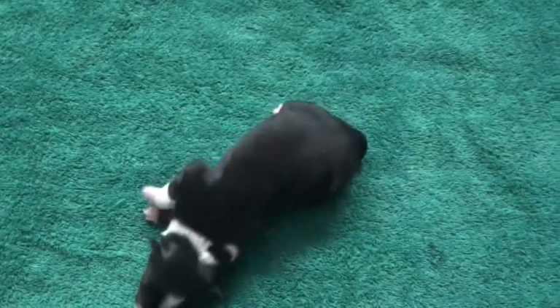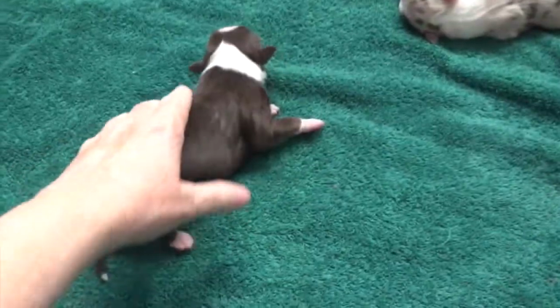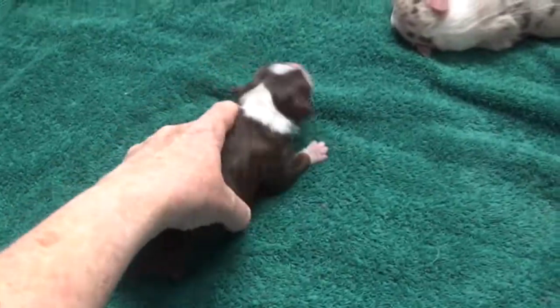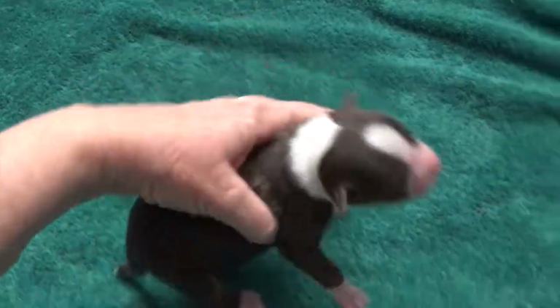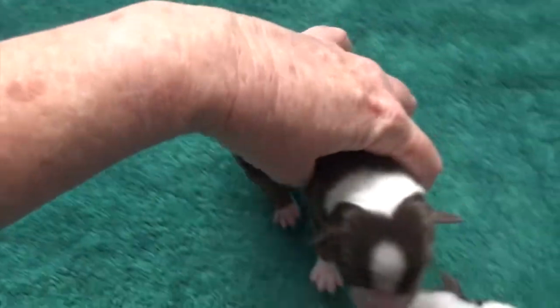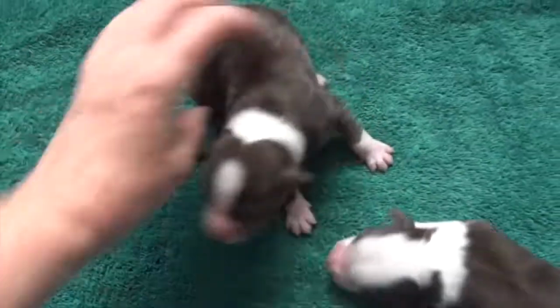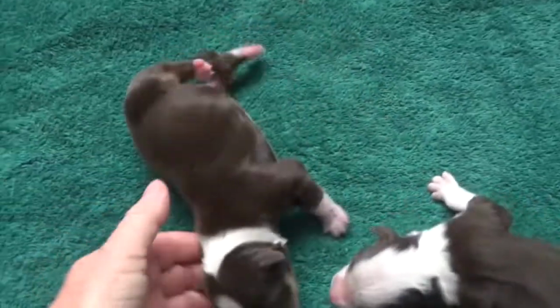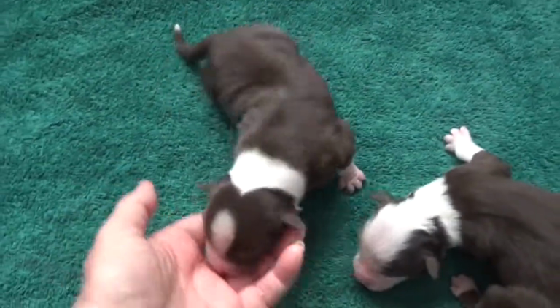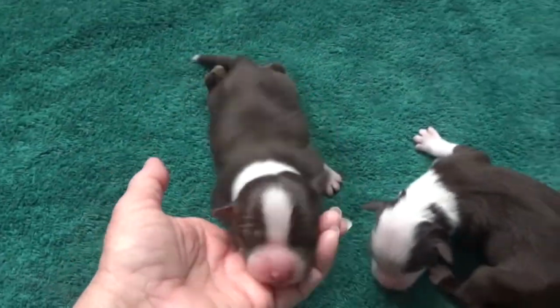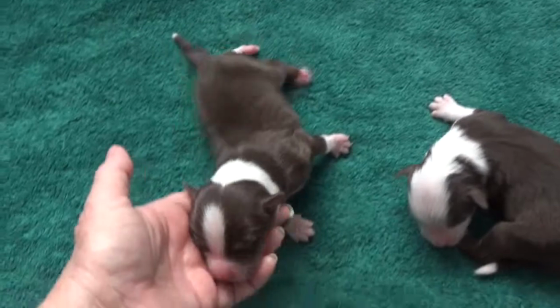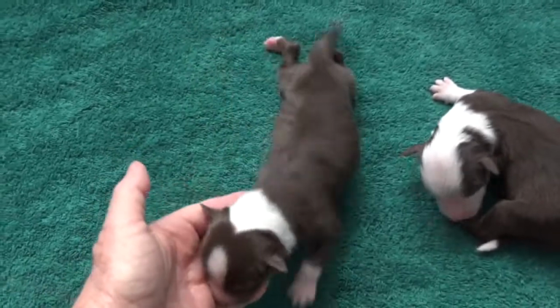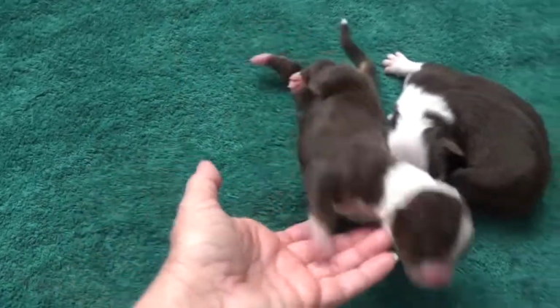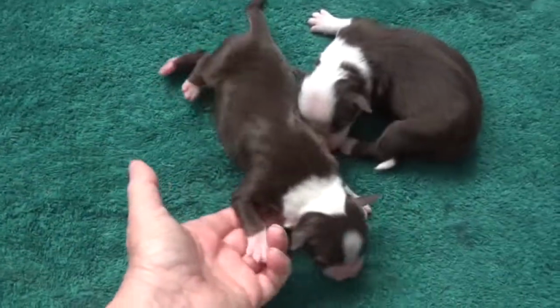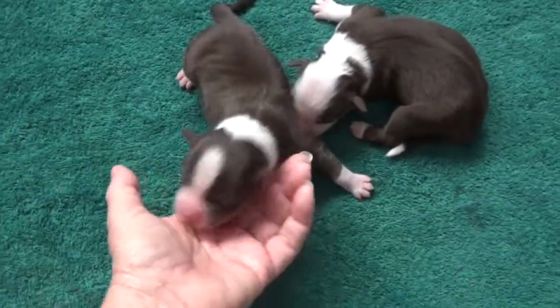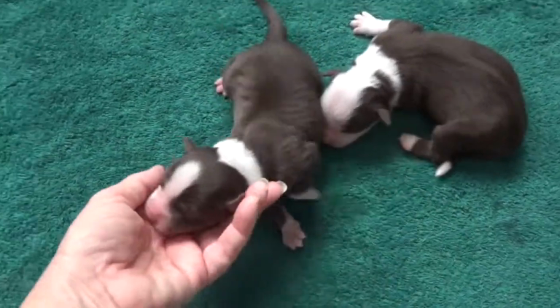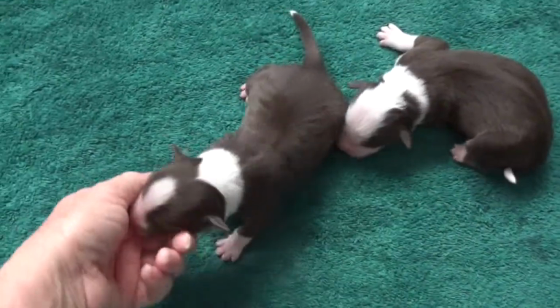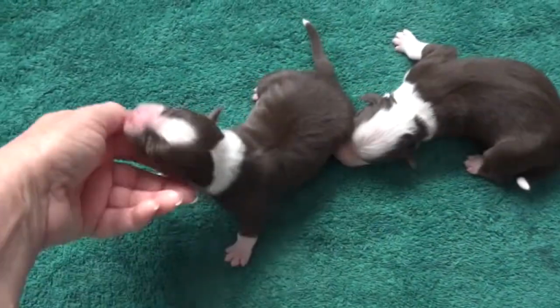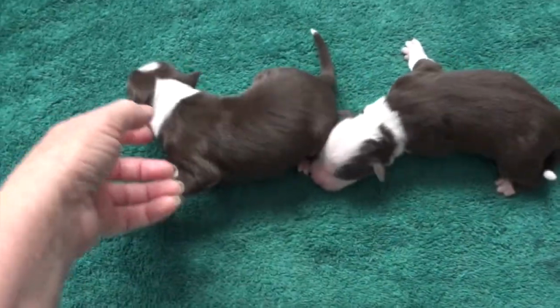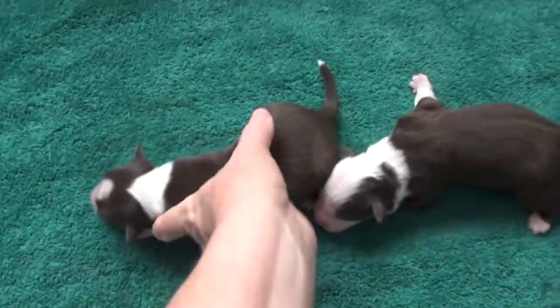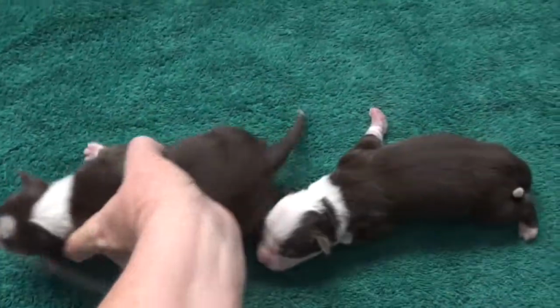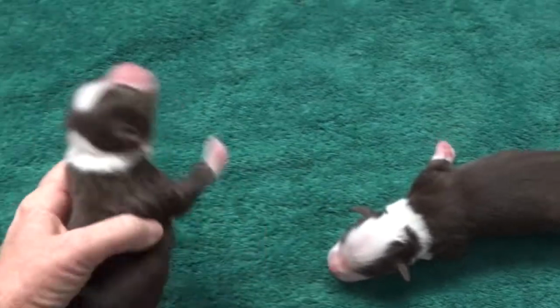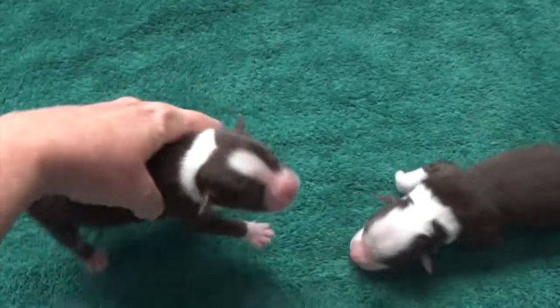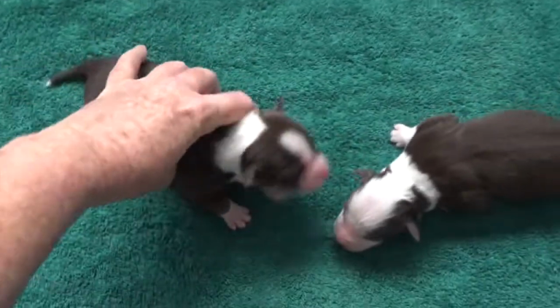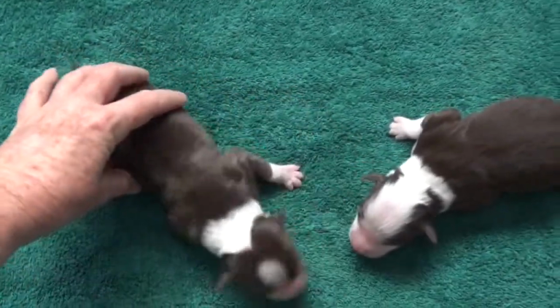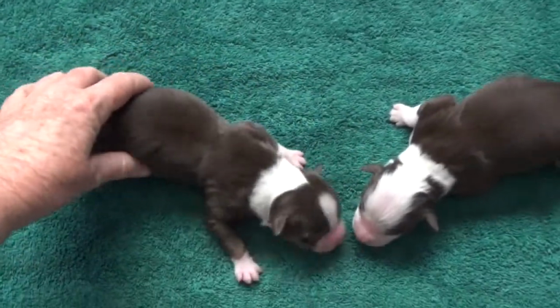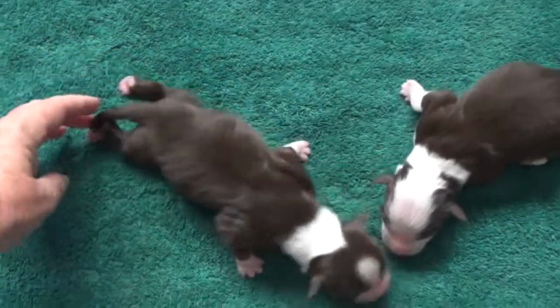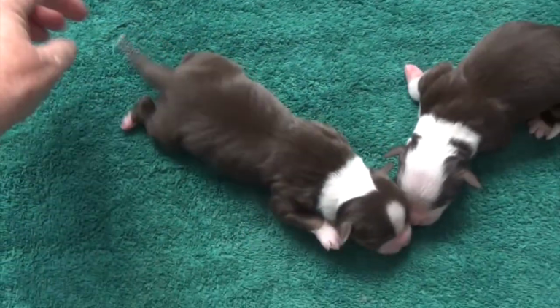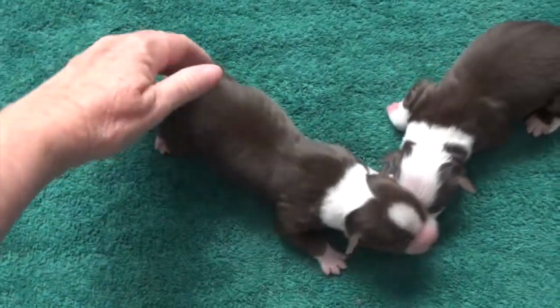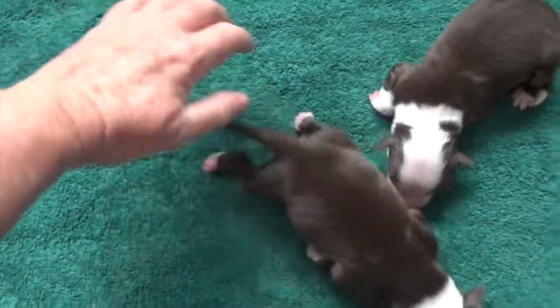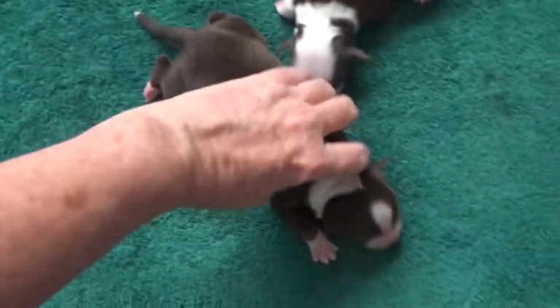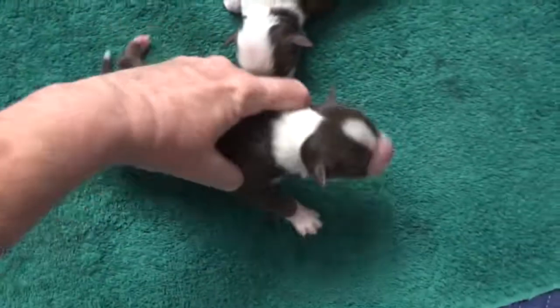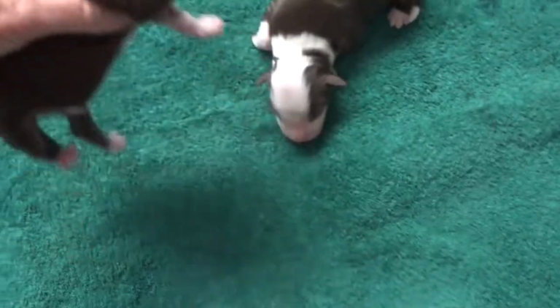So here's one of the red tri-males. This is Gonzo. Beautiful dog — beautiful. Big collar and blaze. And that's Gonzo.